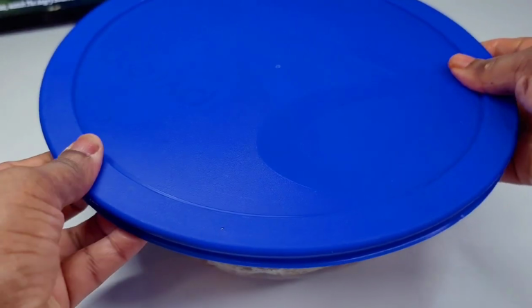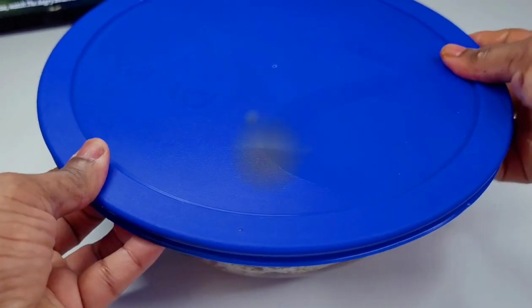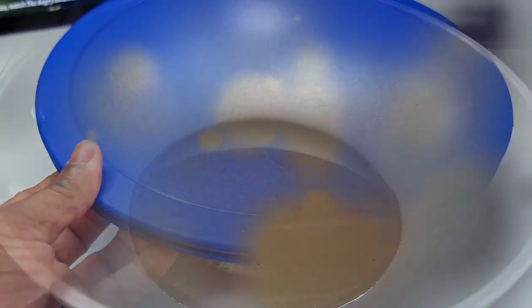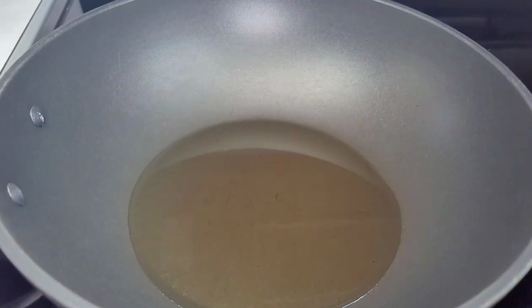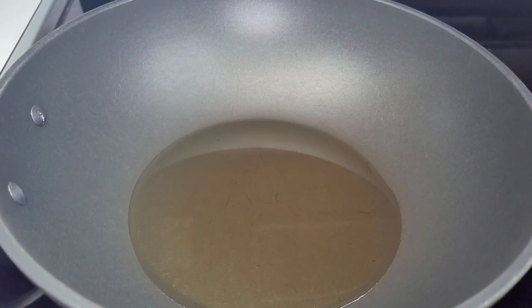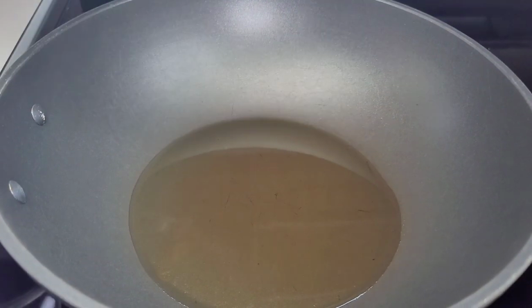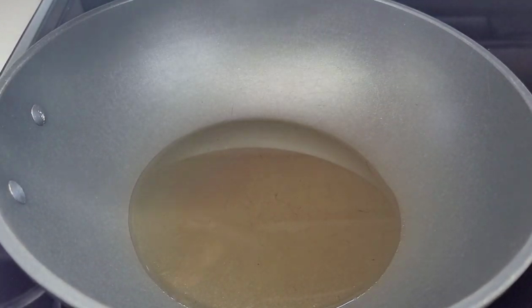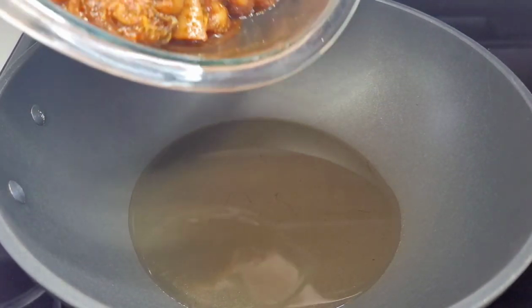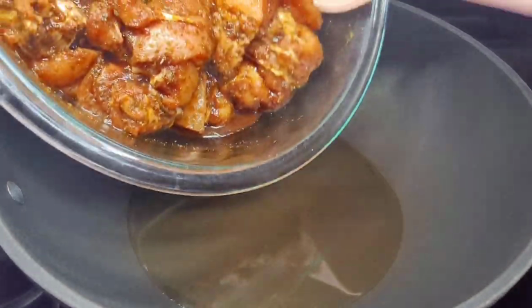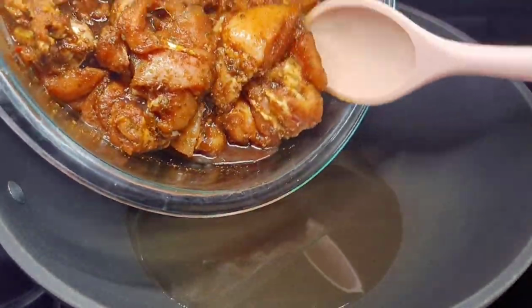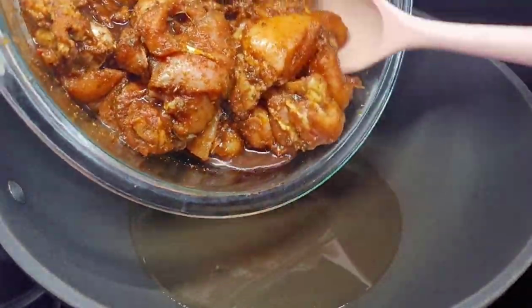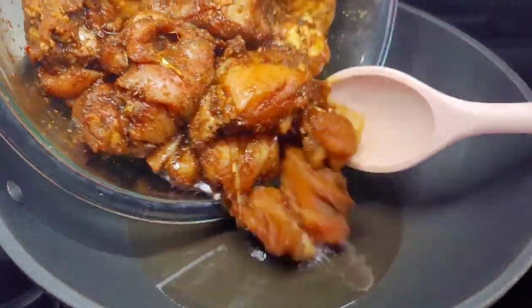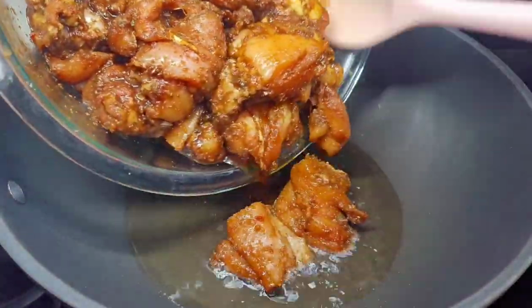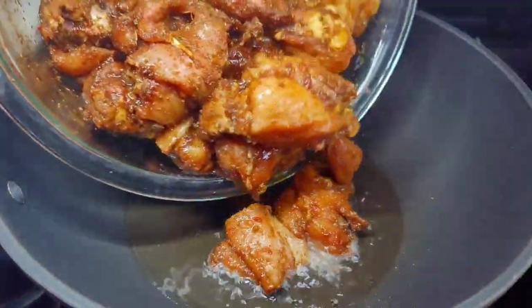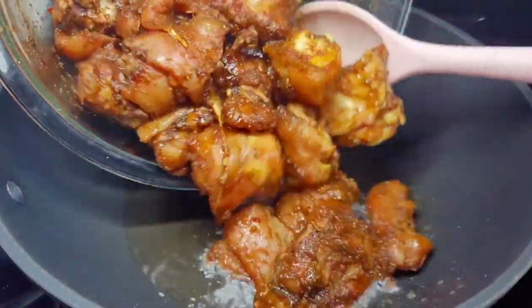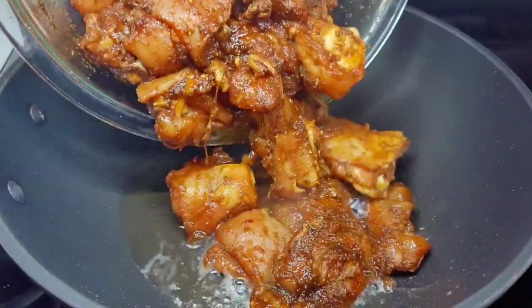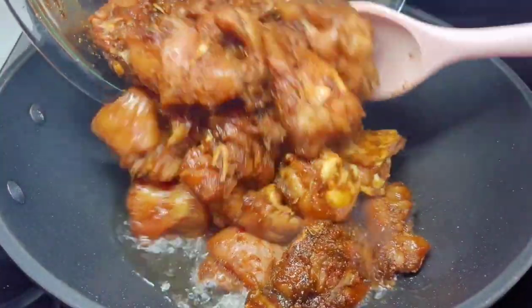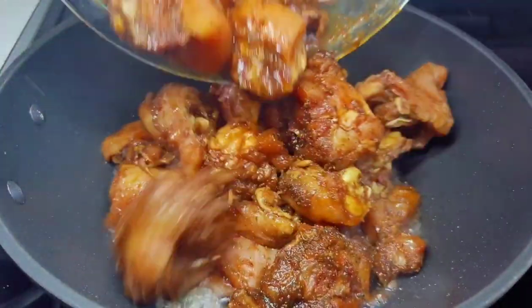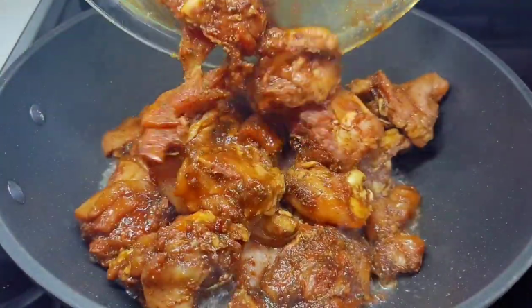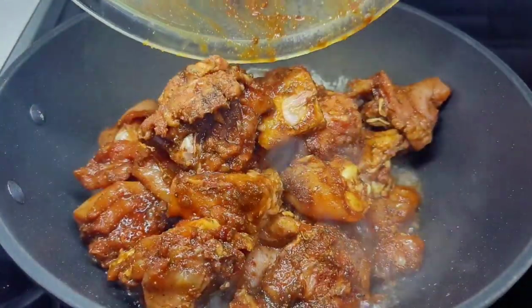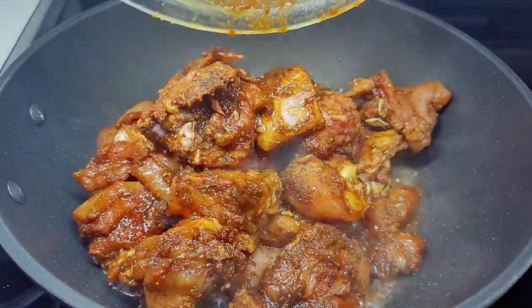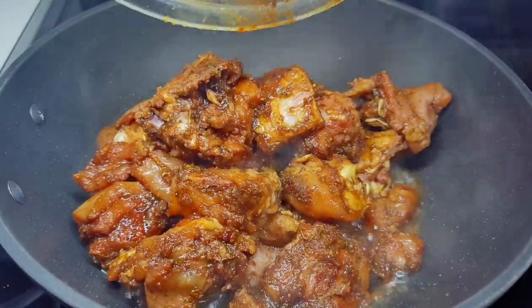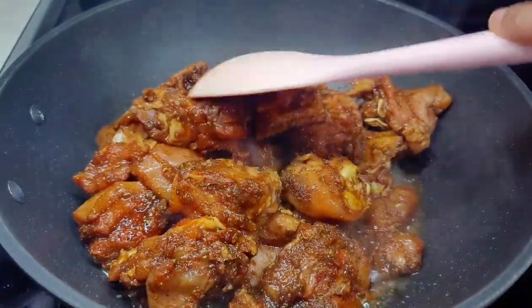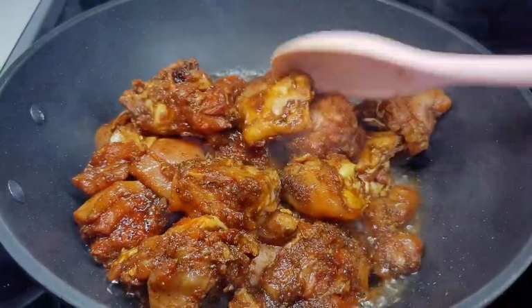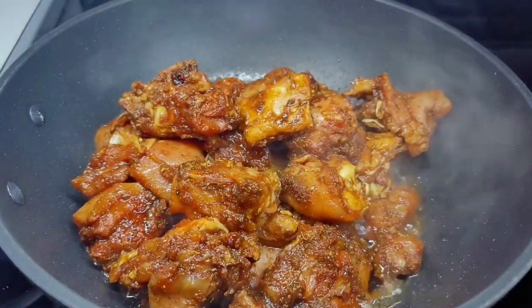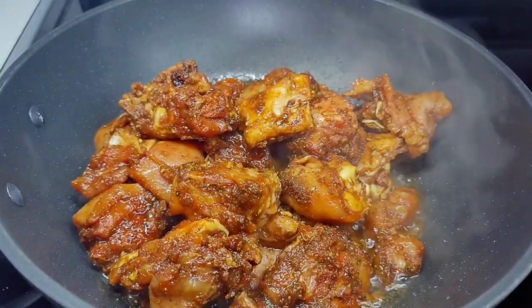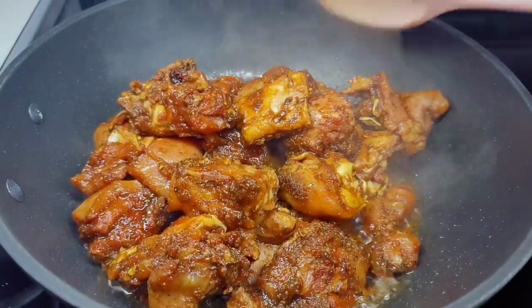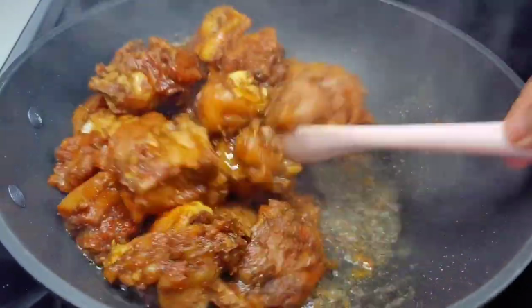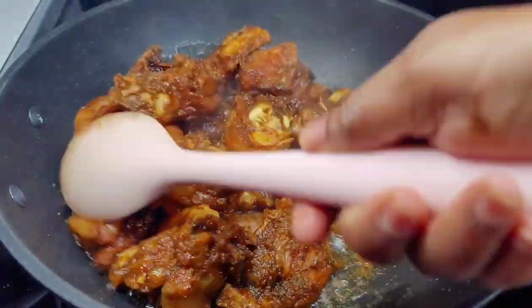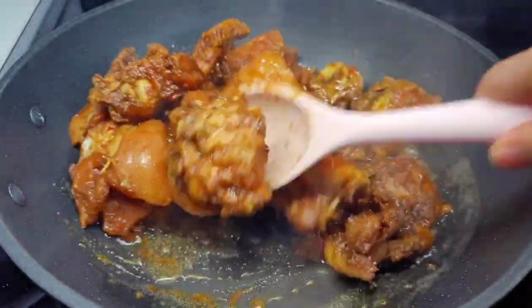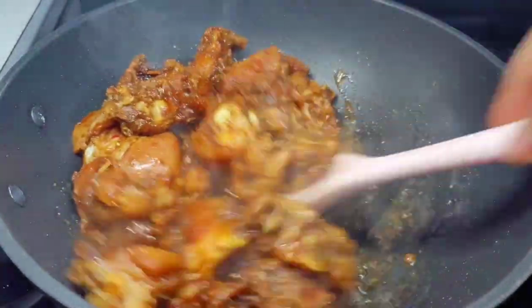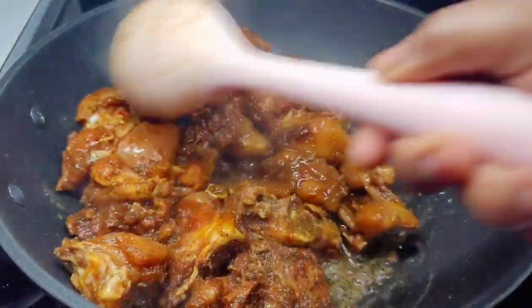To a preheated wok I added about two tablespoons of oil, and now we'll go in with that chicken. We'll give it a good mix, cover, and allow it to simmer until all the moisture from the chicken has been released.